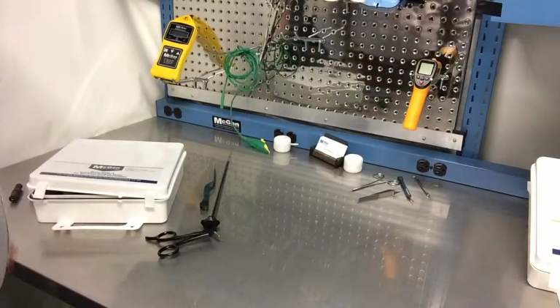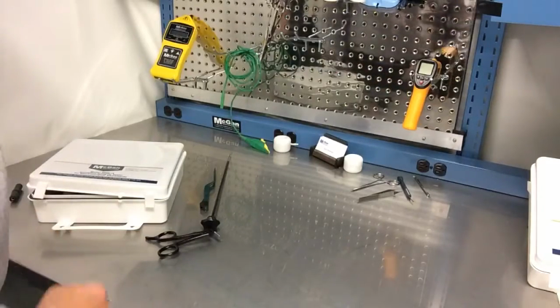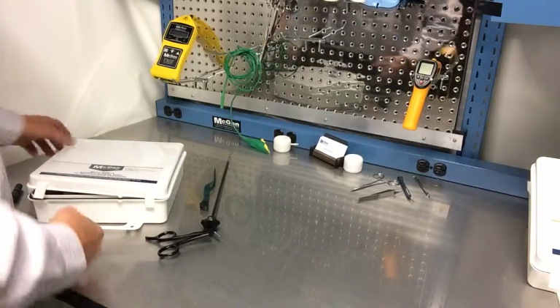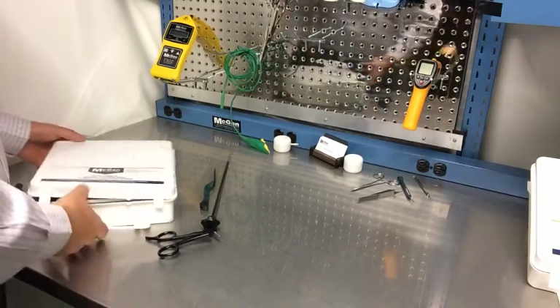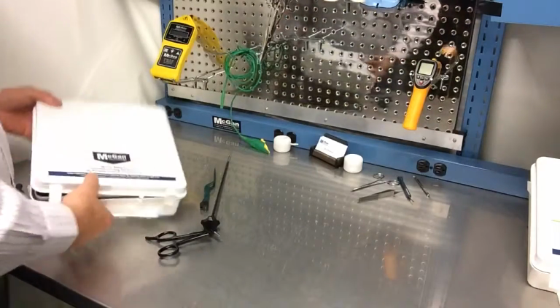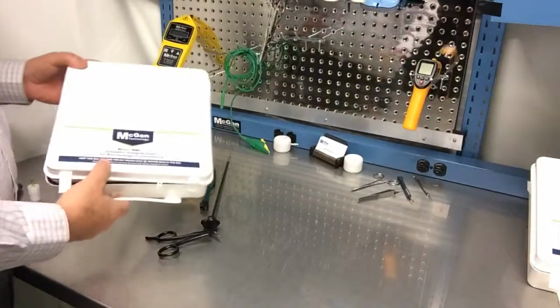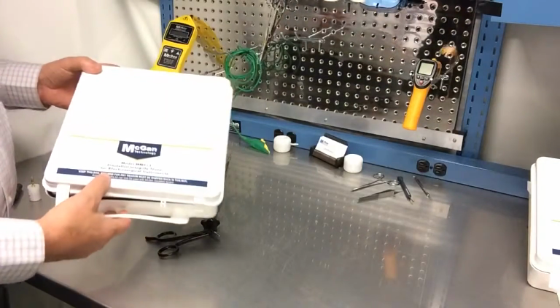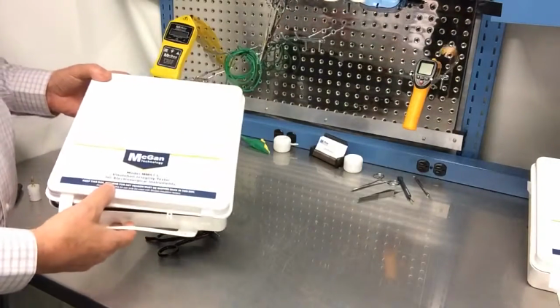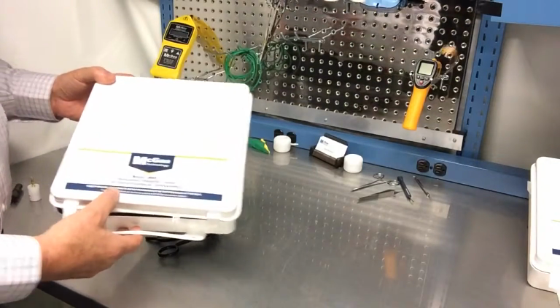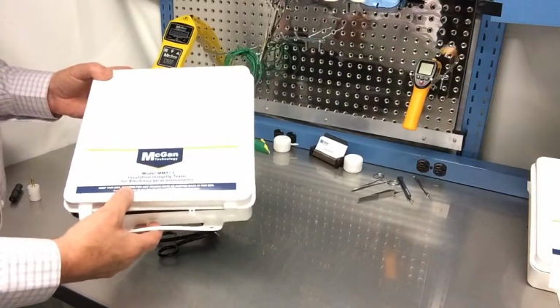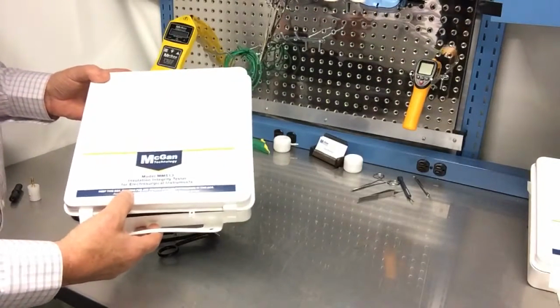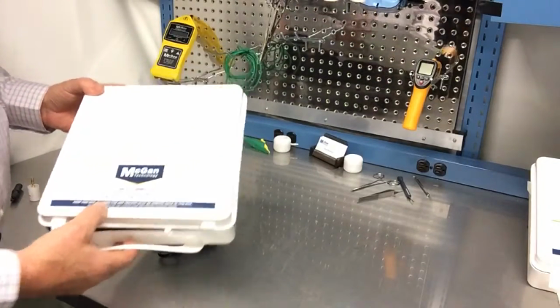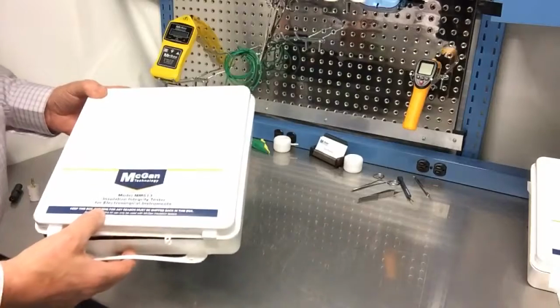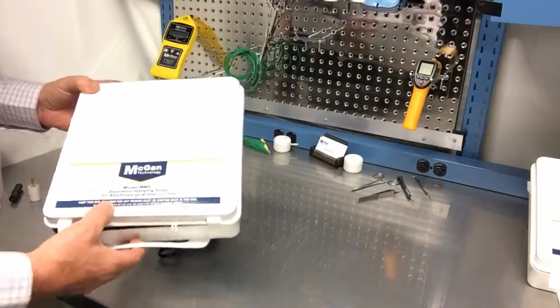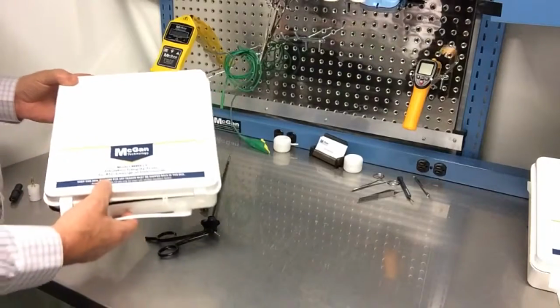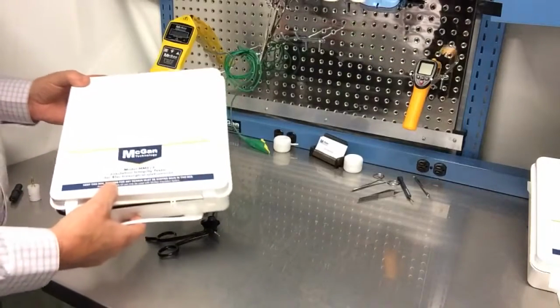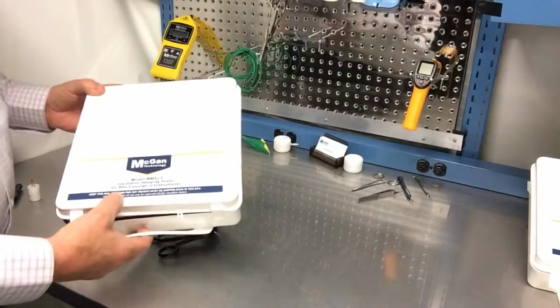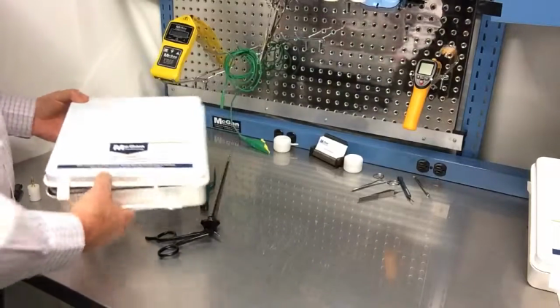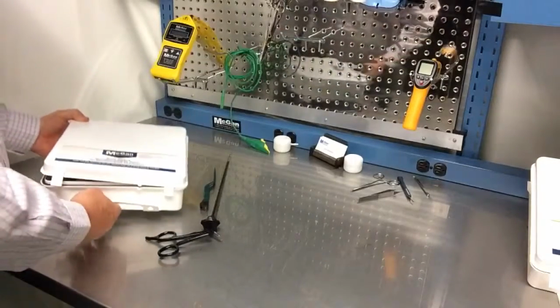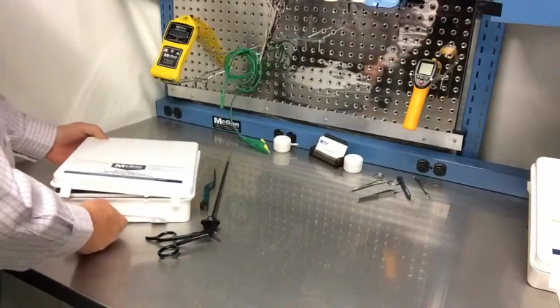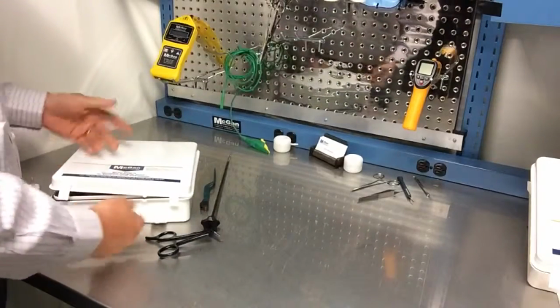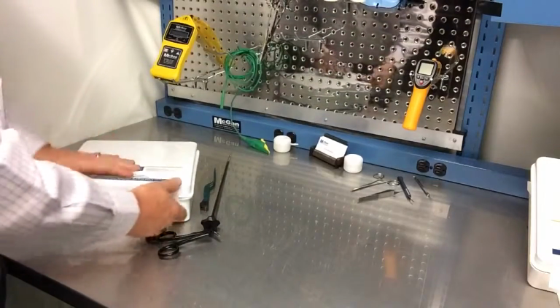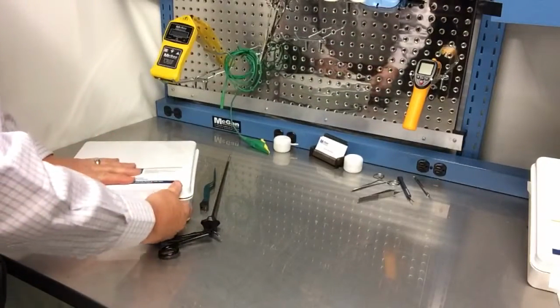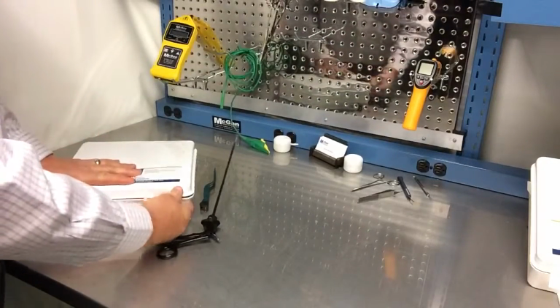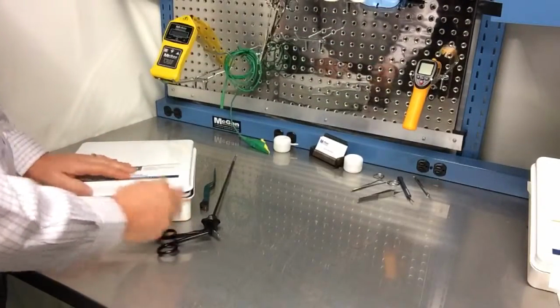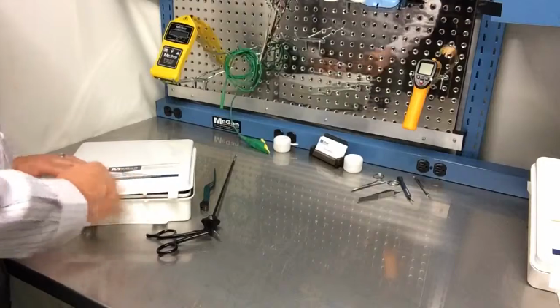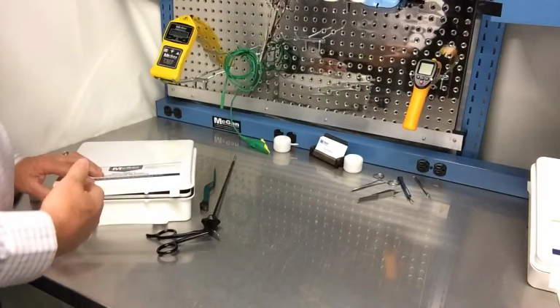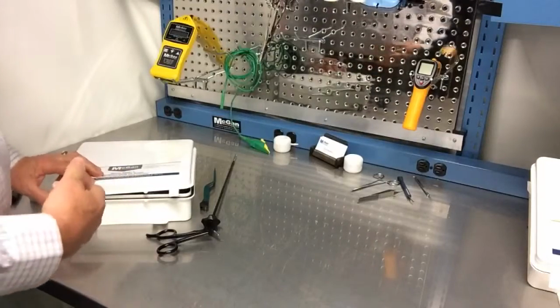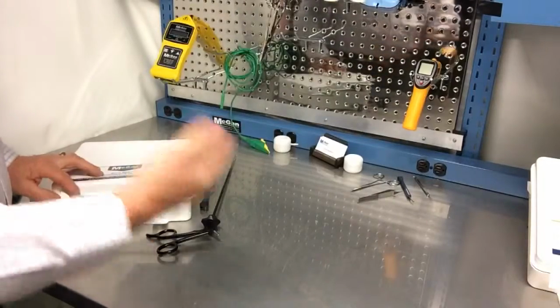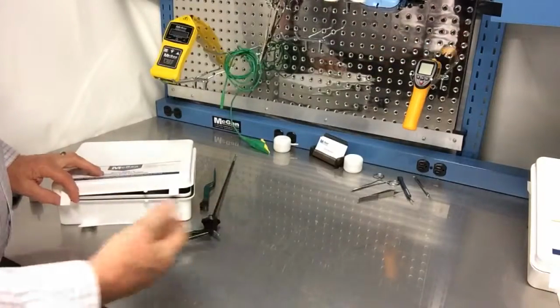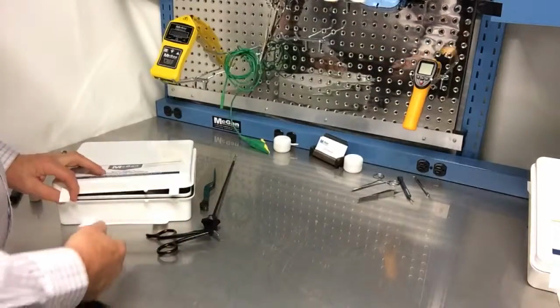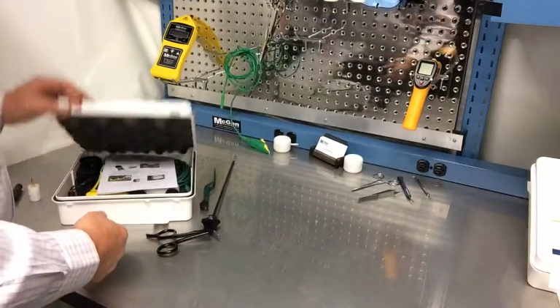Hi, welcome. I'm going to show you the new MM513 just to give you a little bit of an idea of how the instrument operates. It comes in this nice handy box — a box that you would also send back for calibration.